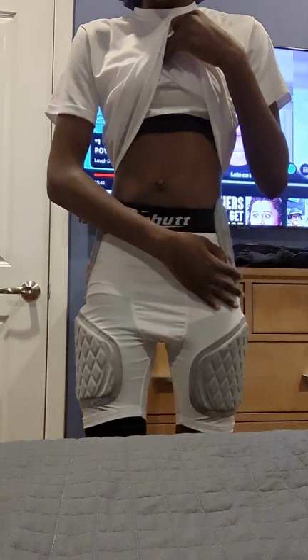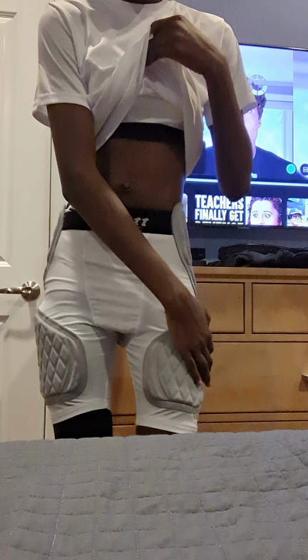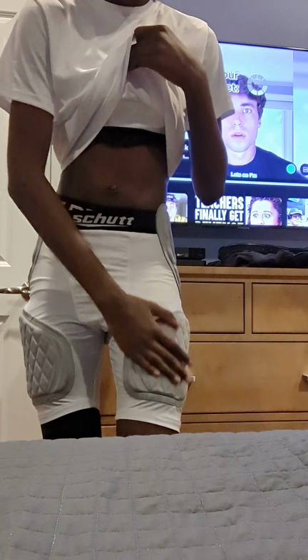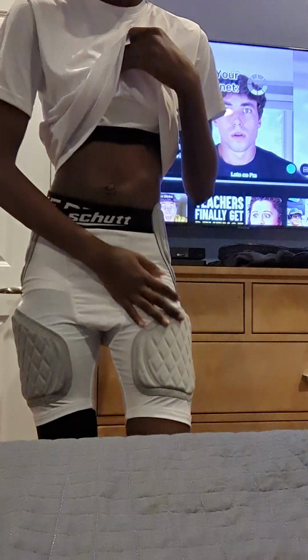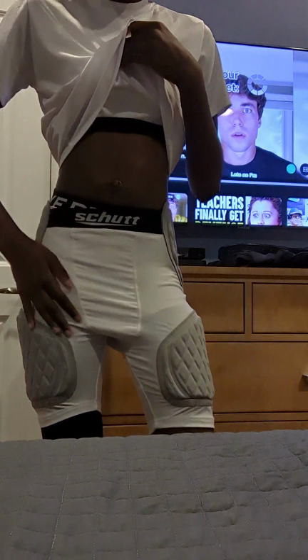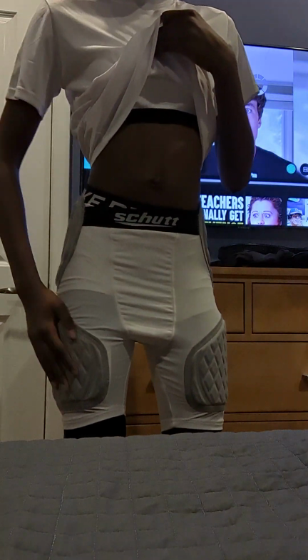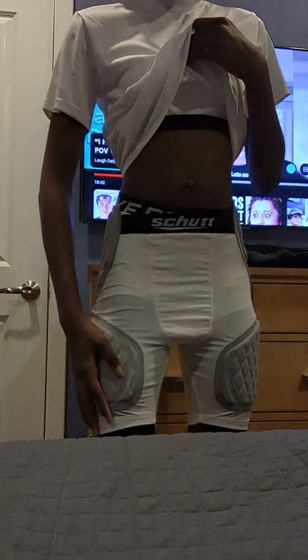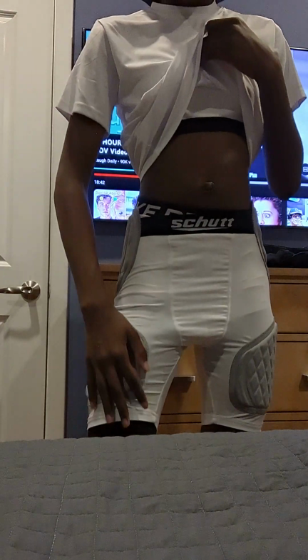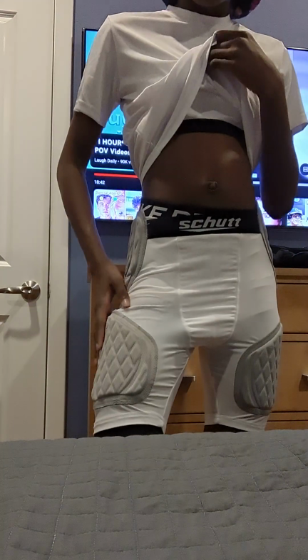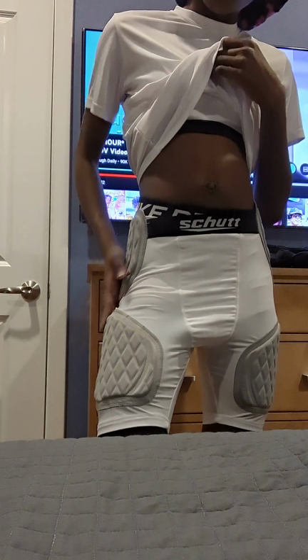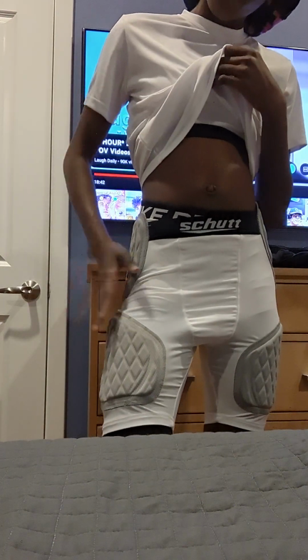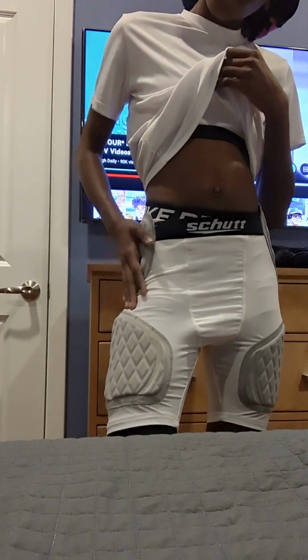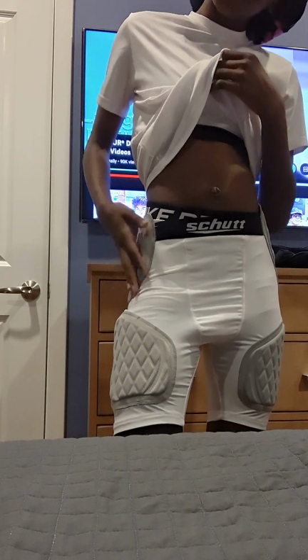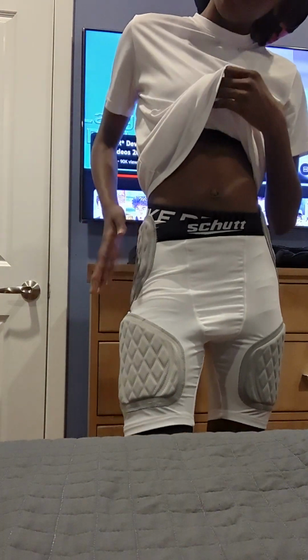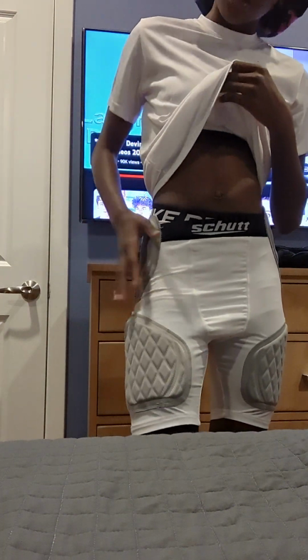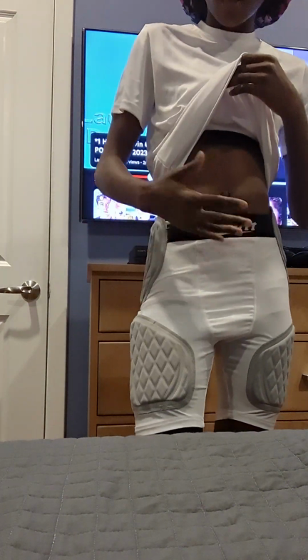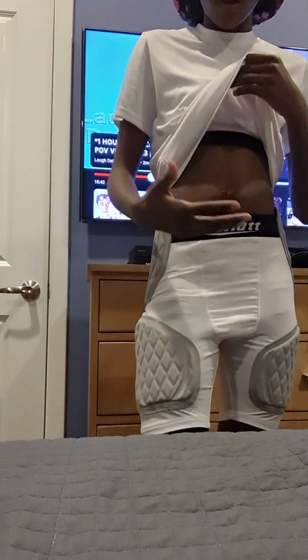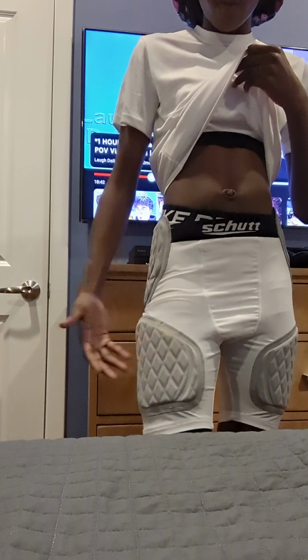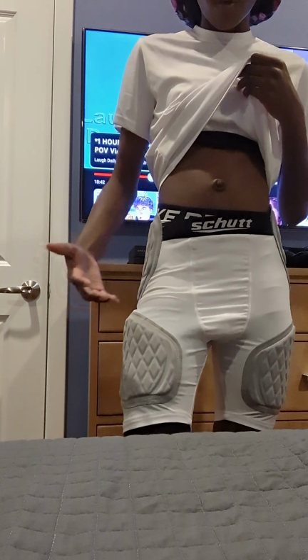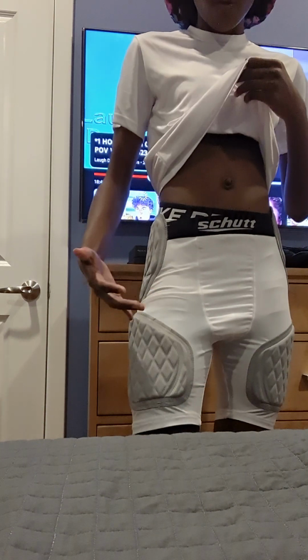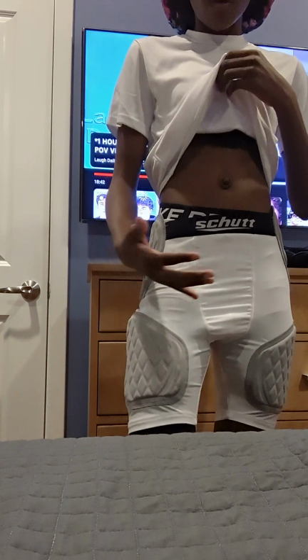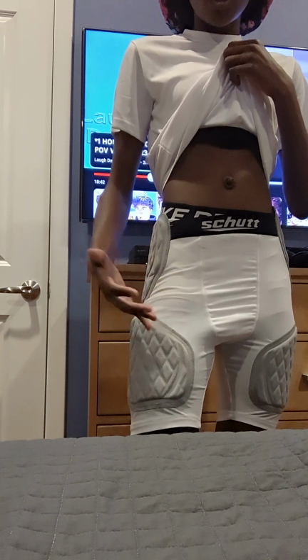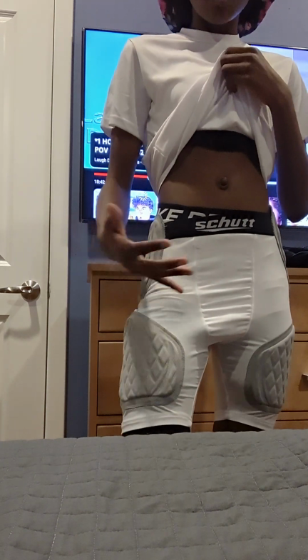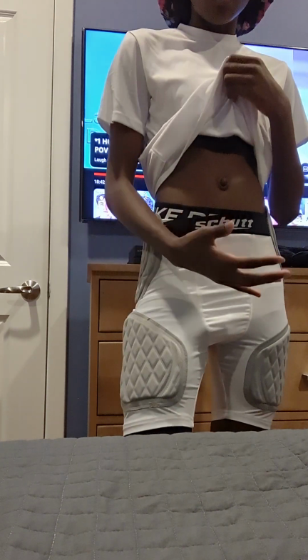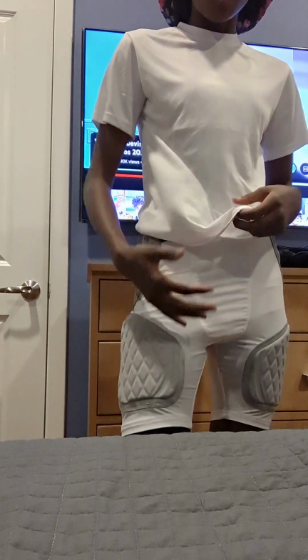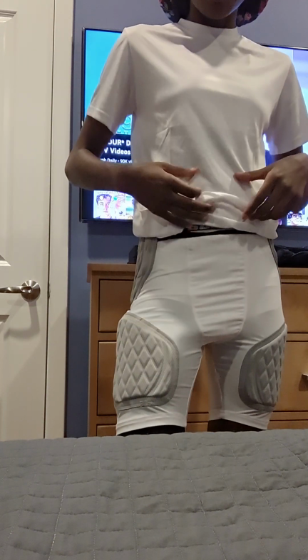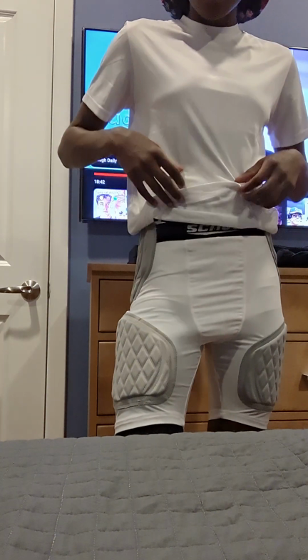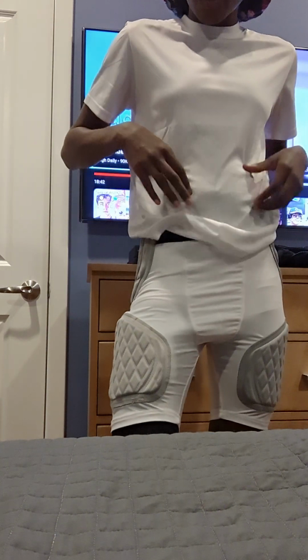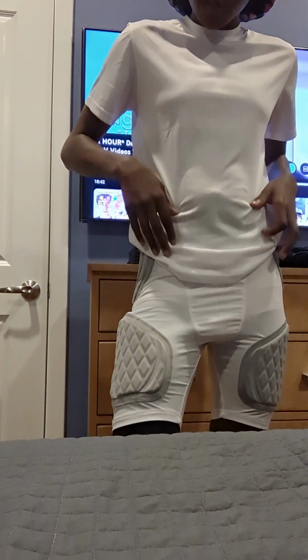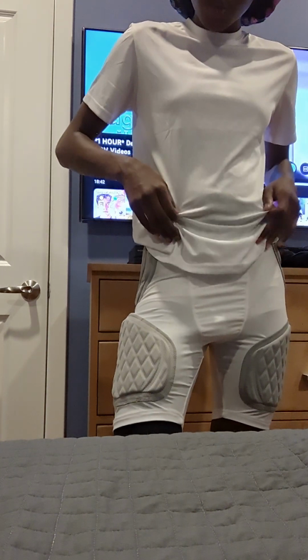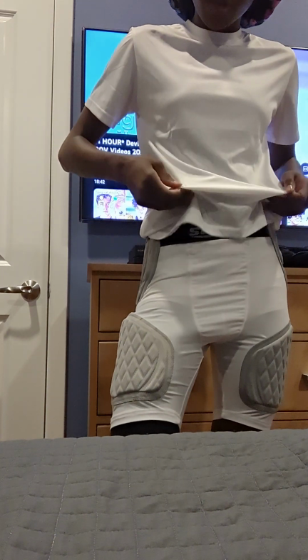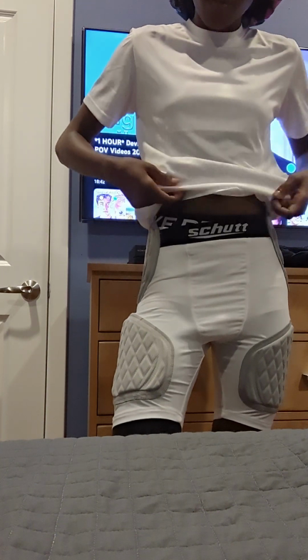I haven't played football in a while, so these are kind of uncomfortable for that reason. But sometimes while playing football,